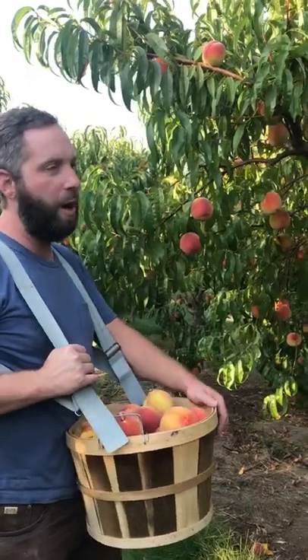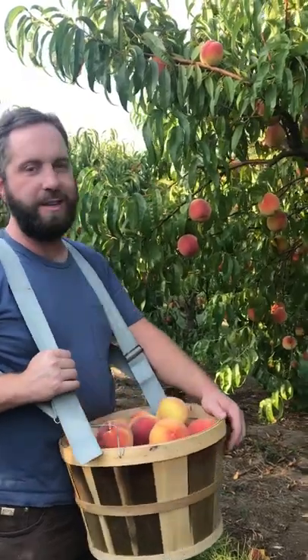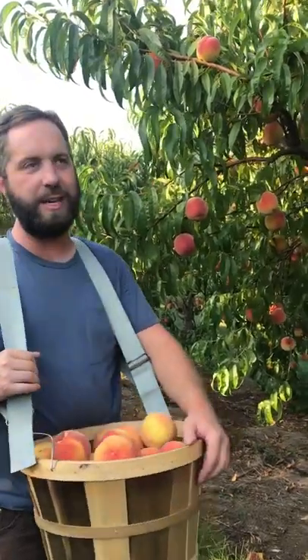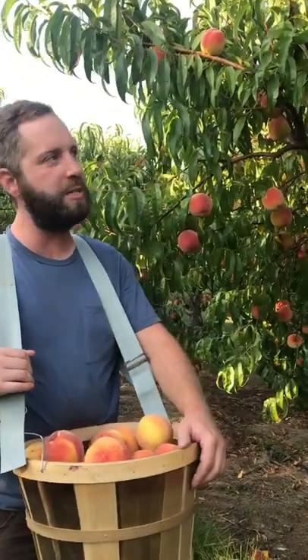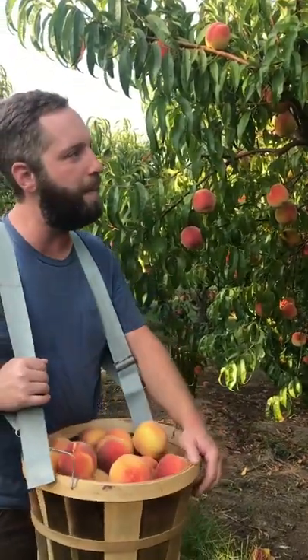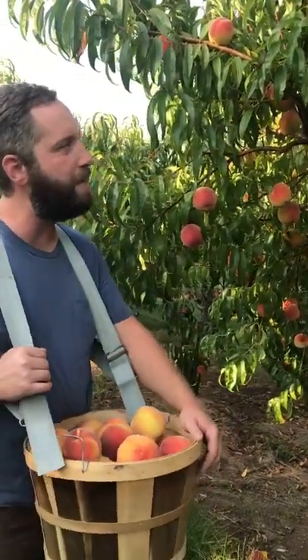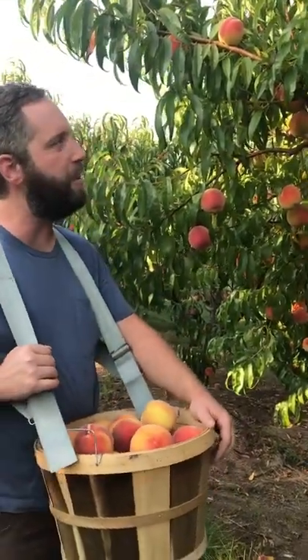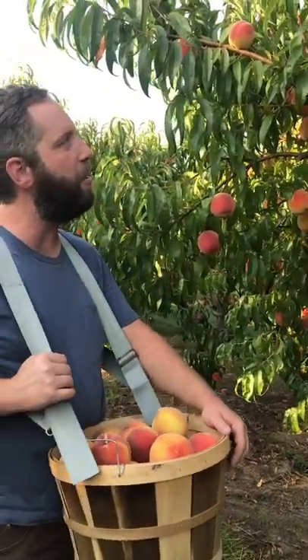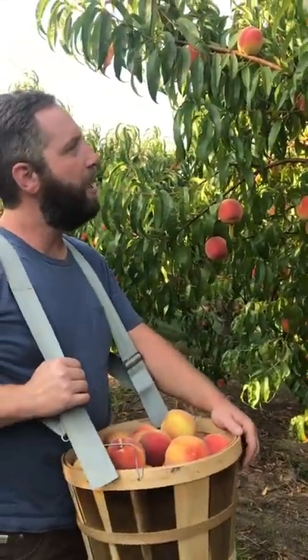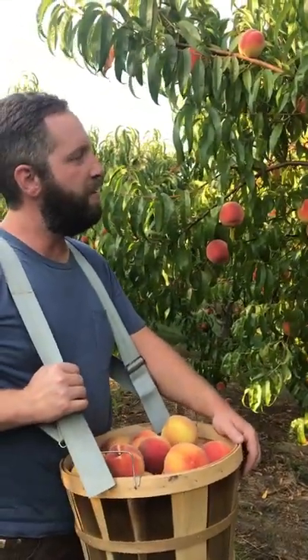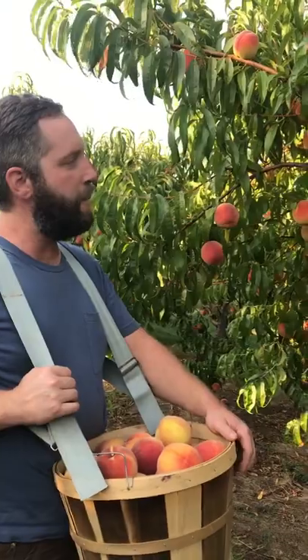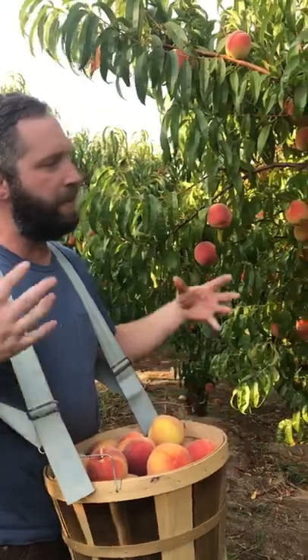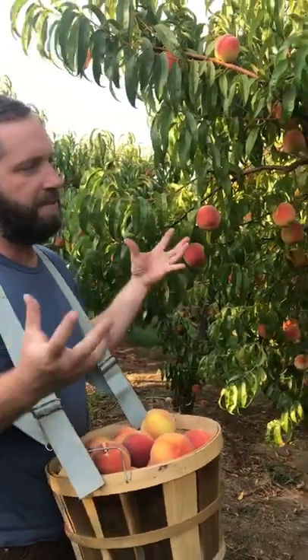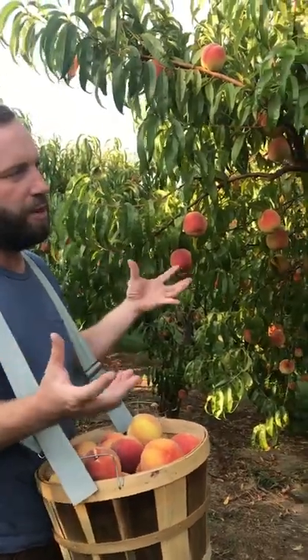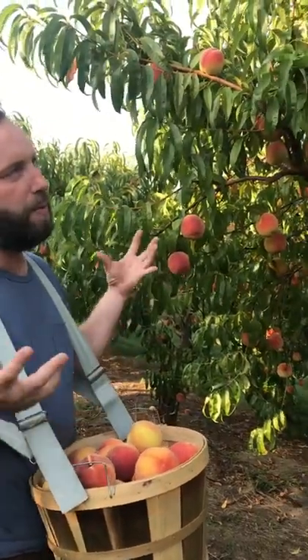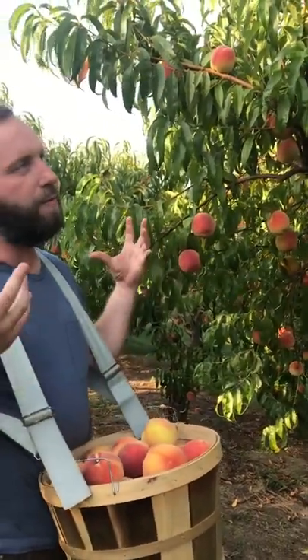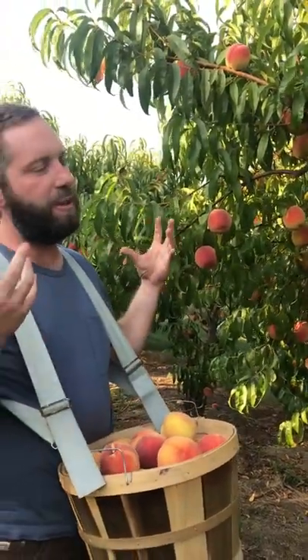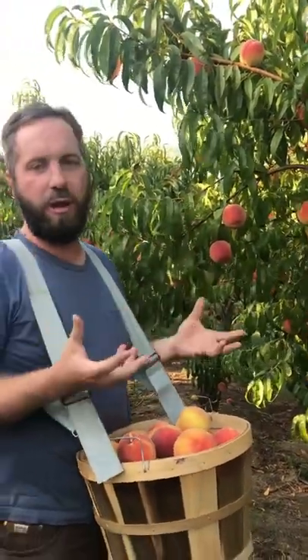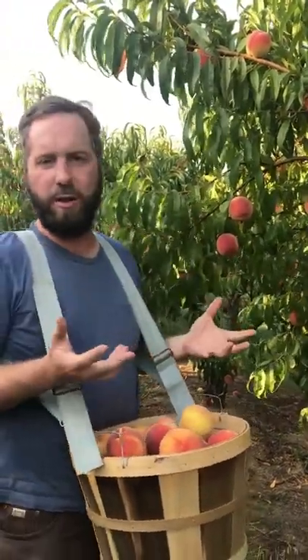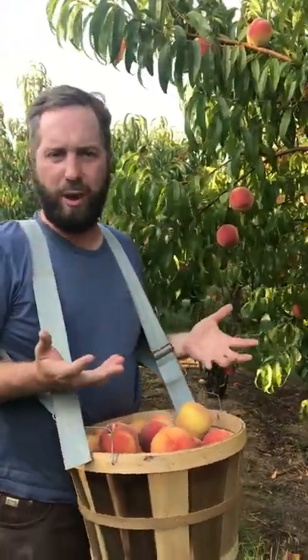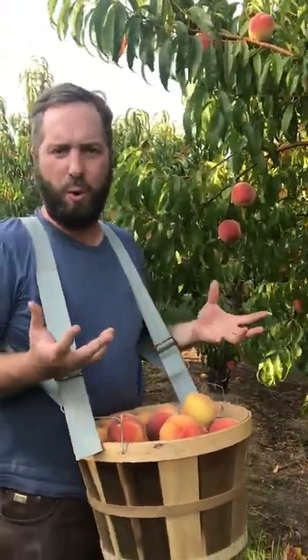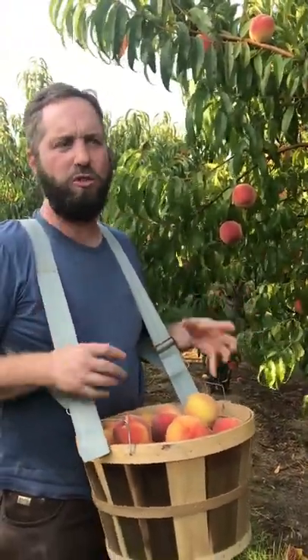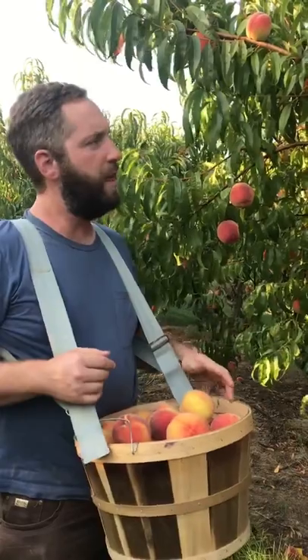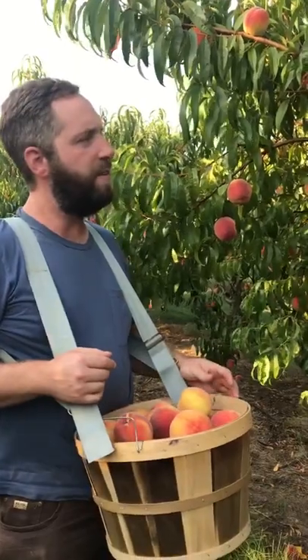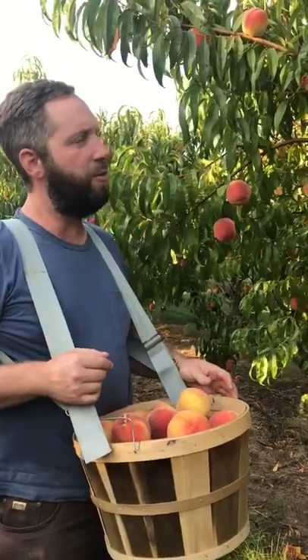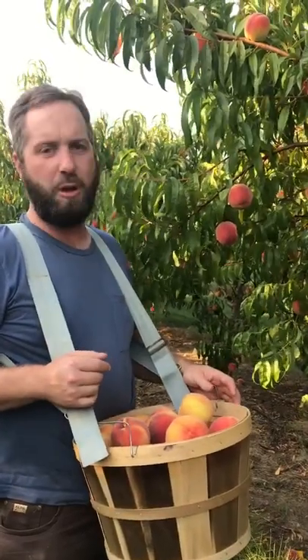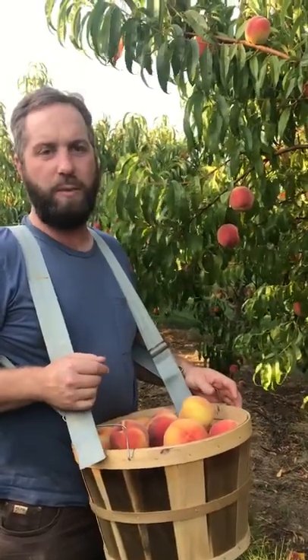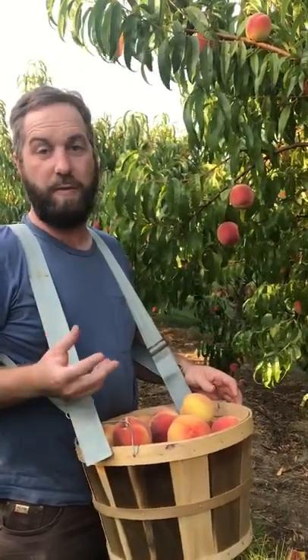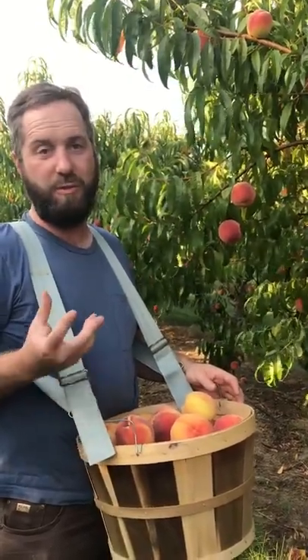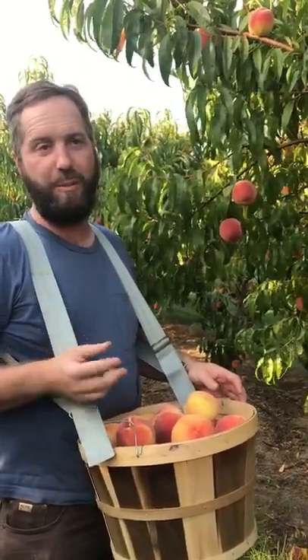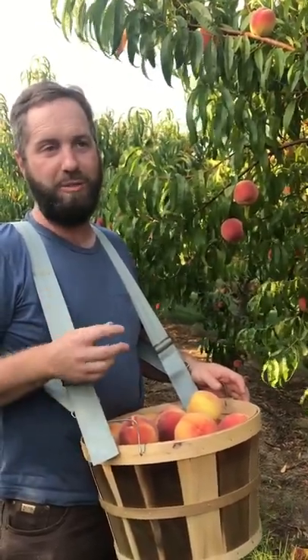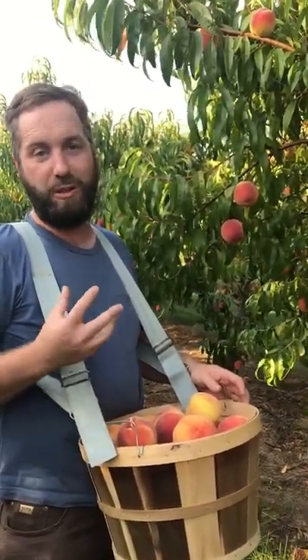Well, it's not as easy as it sounds, but it's not impossible either. Peaches ripen at different times on the same tree, but we want to look for a peach that has good color — red, orange. That means that it's very close to being soft, and when they're soft, they're juicy. And when they're juicy, they're delicious.